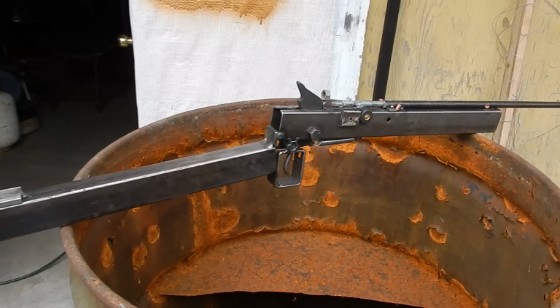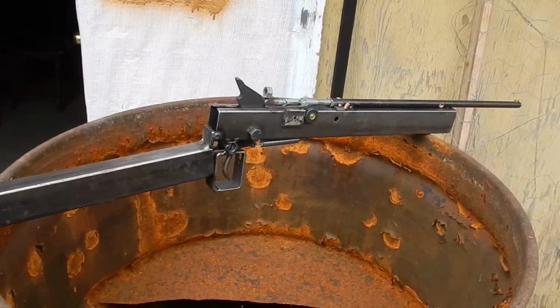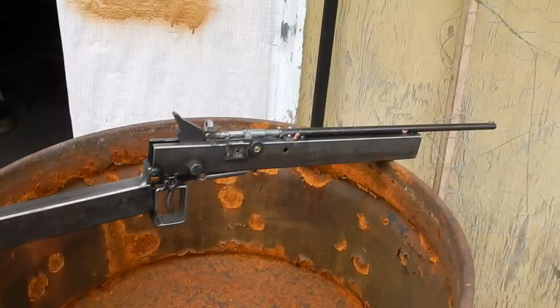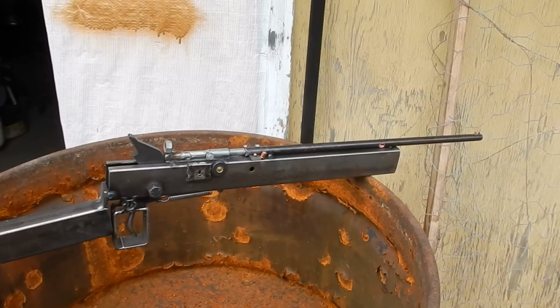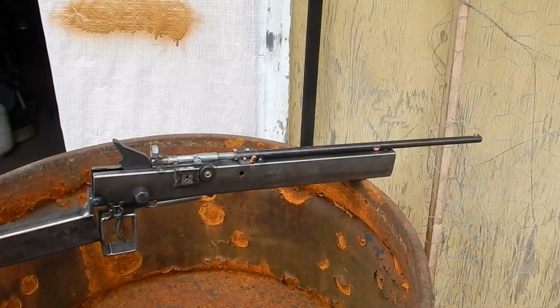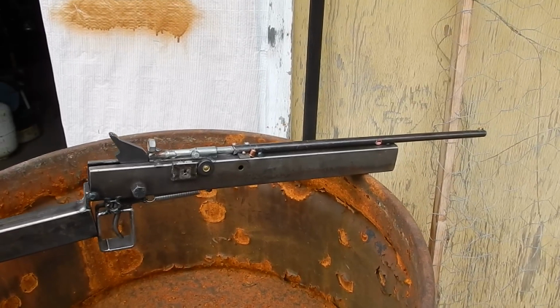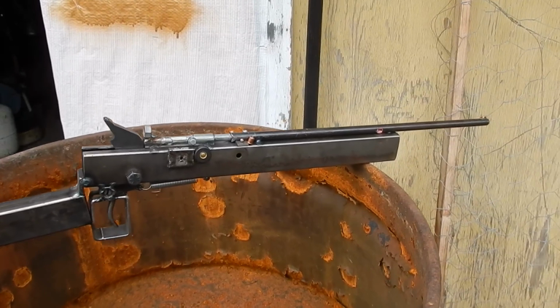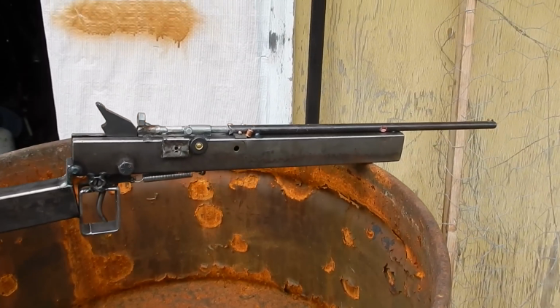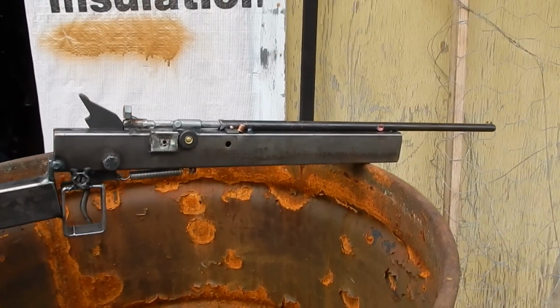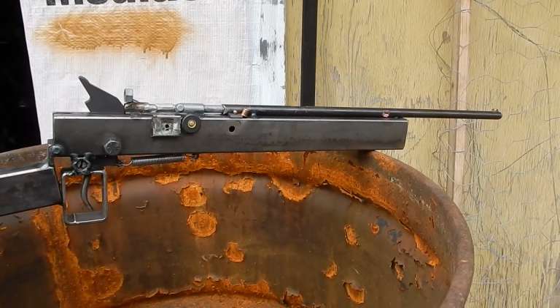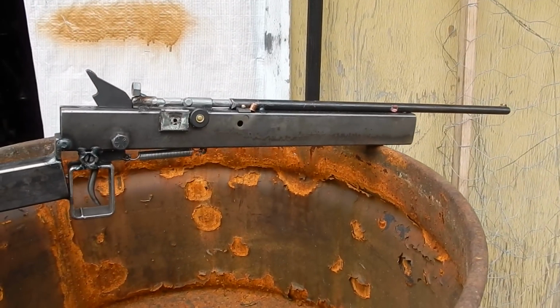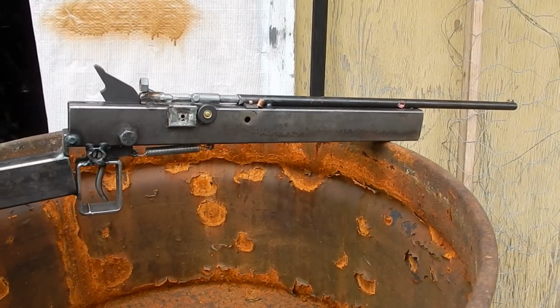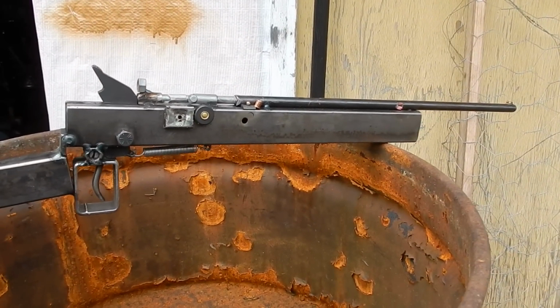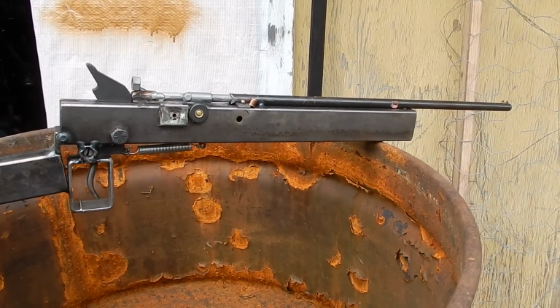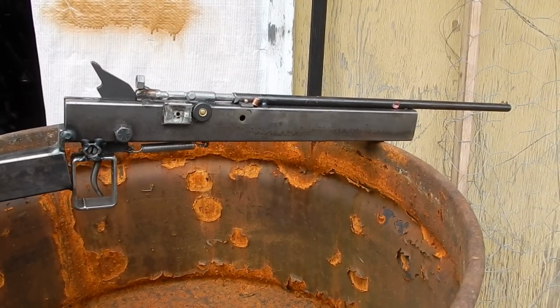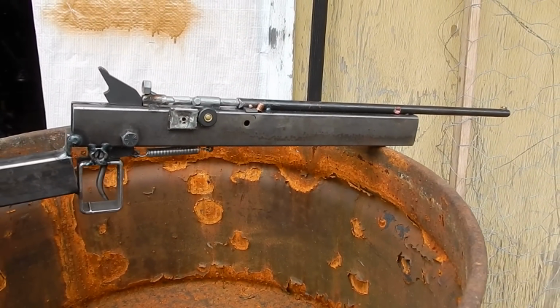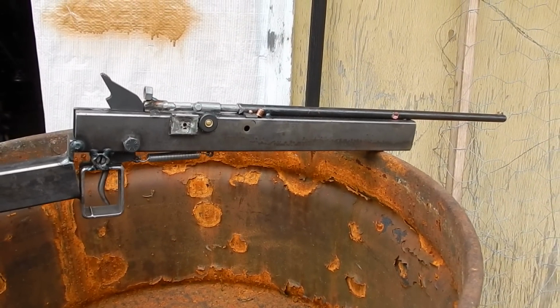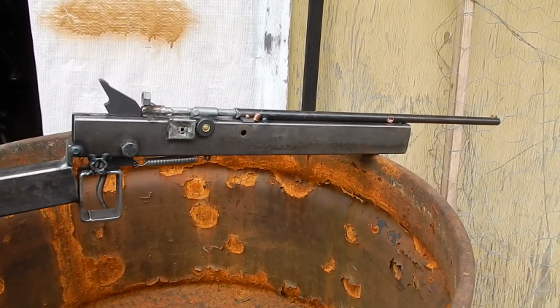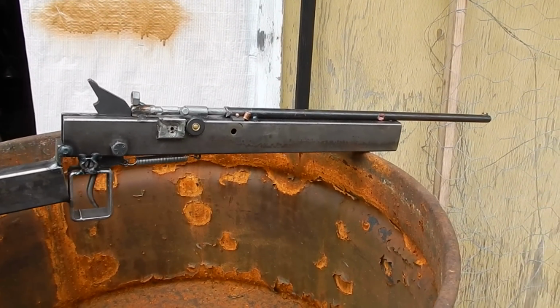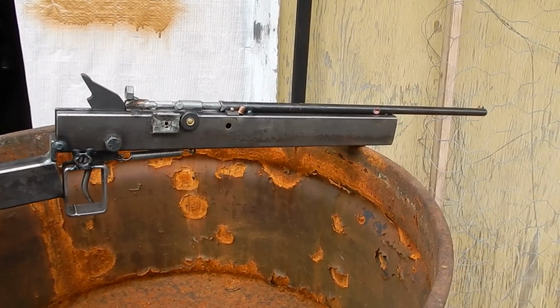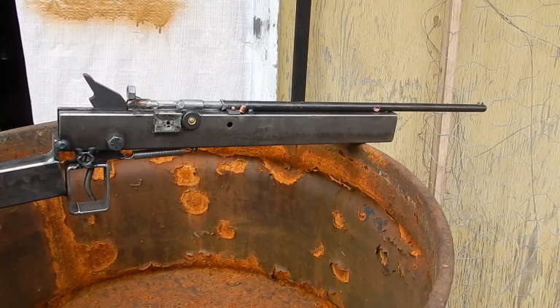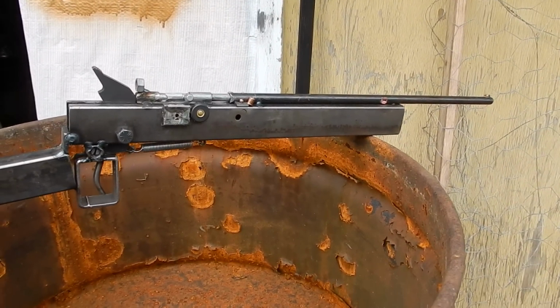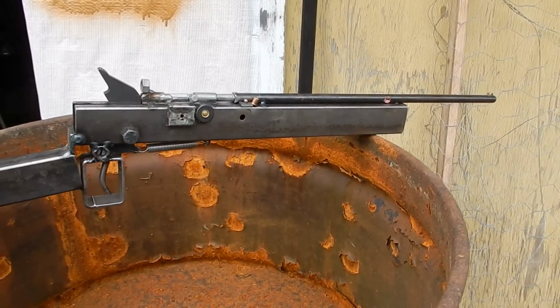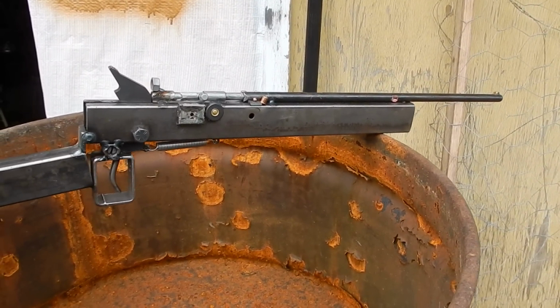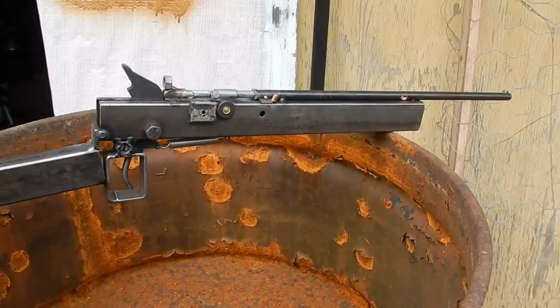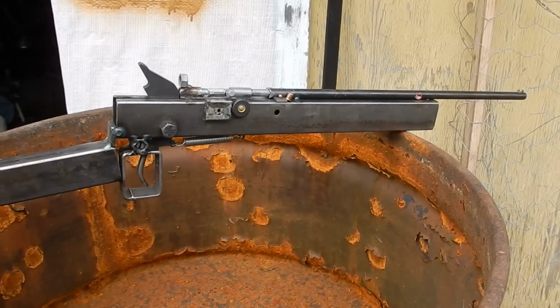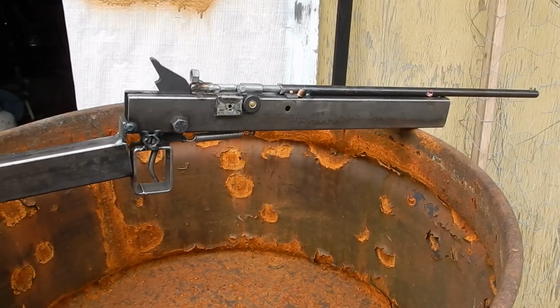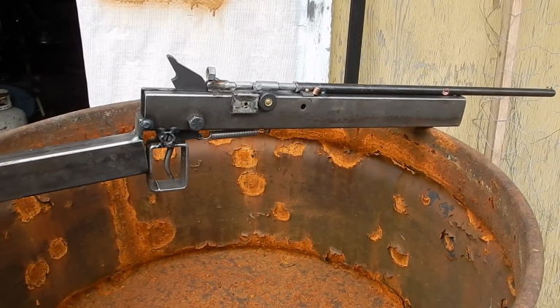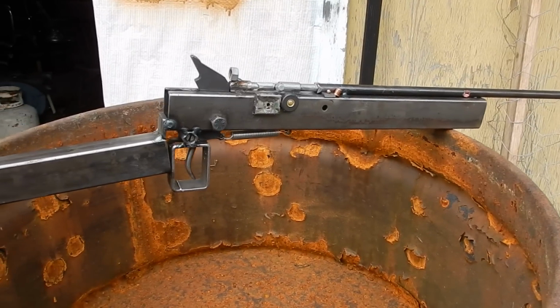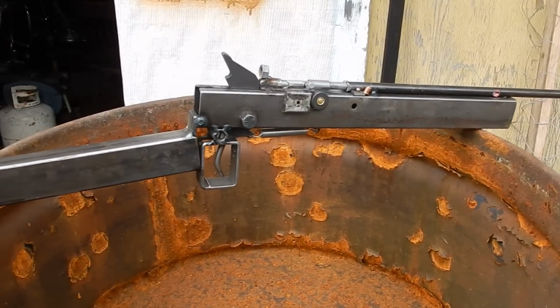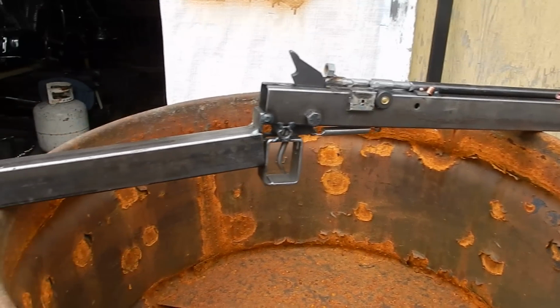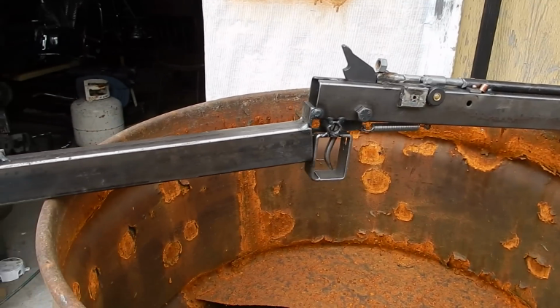This is the neighborhood rabbit assault rifle, made out of tube steel.